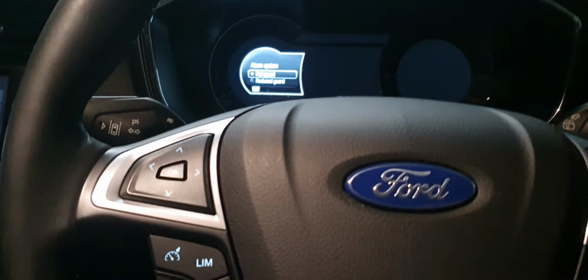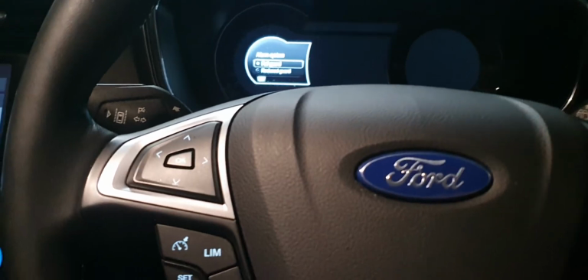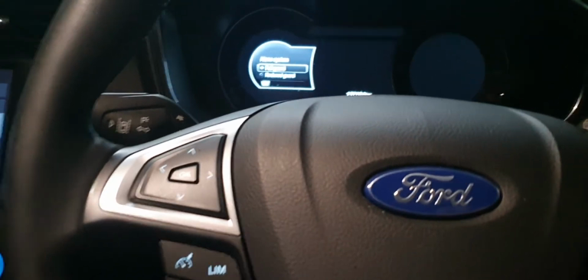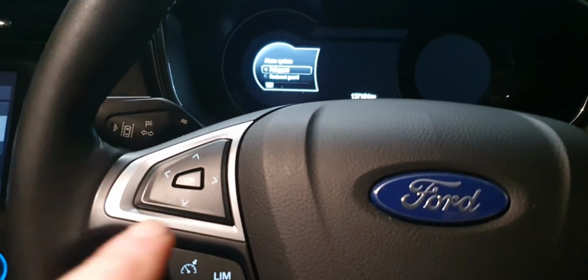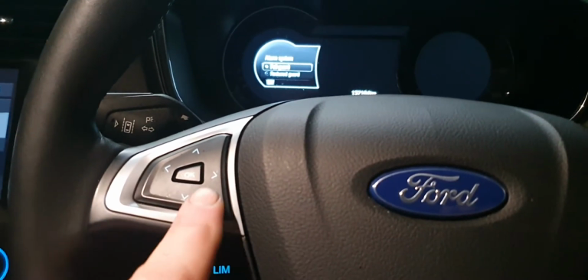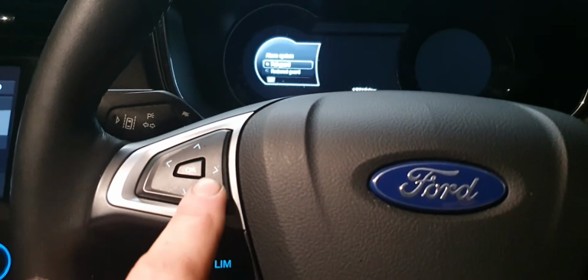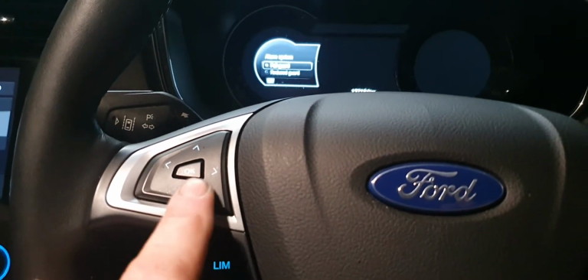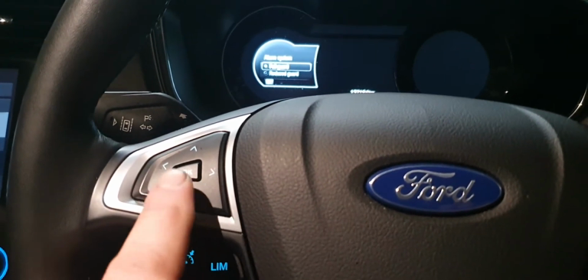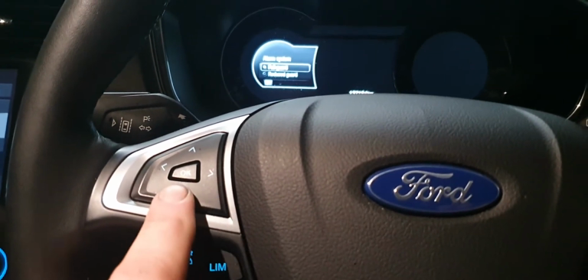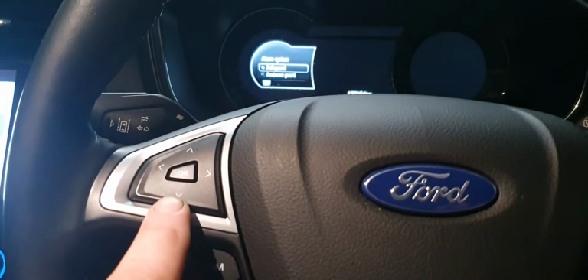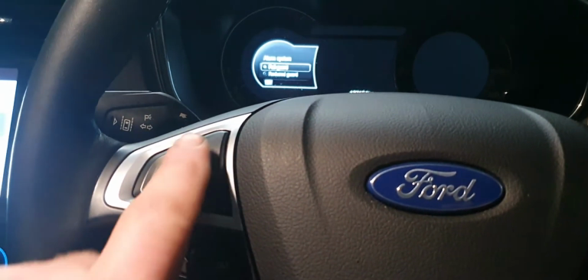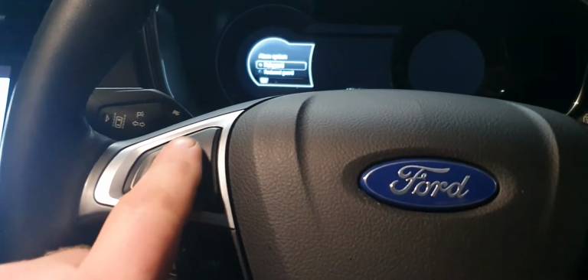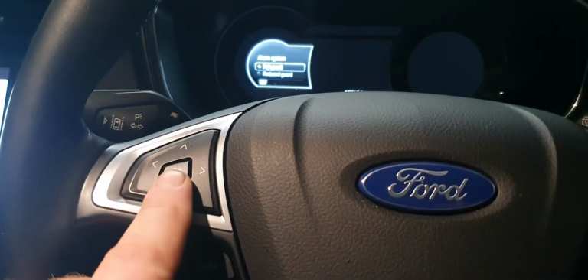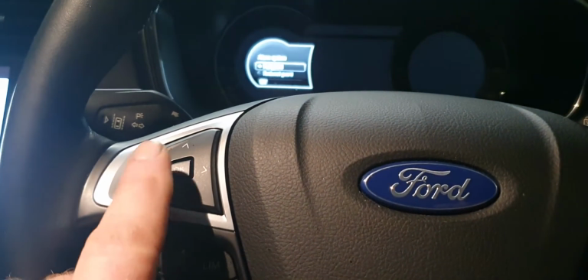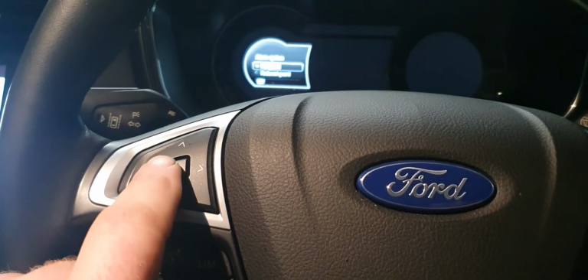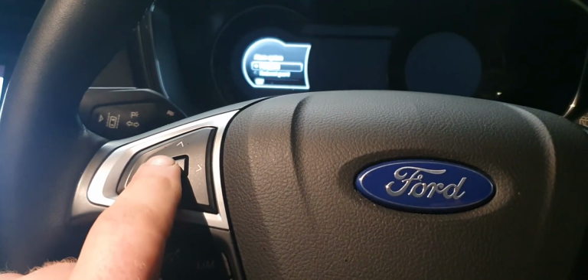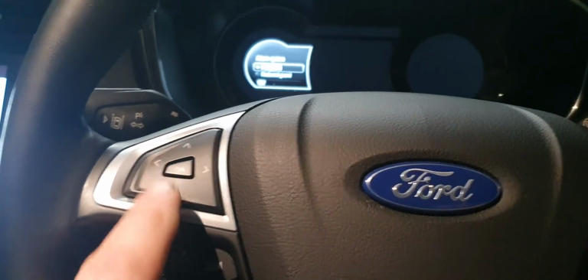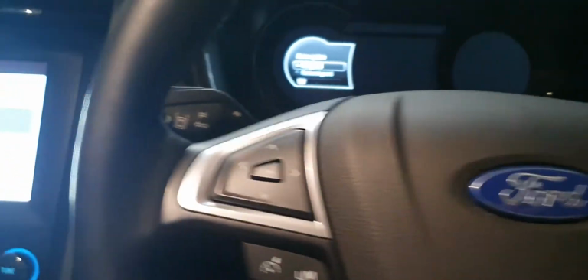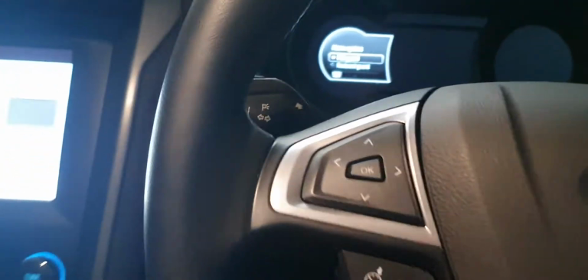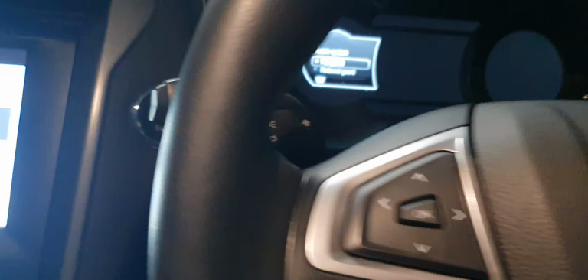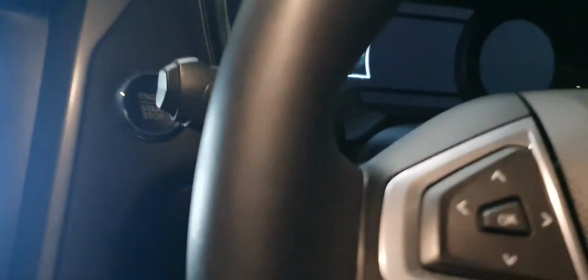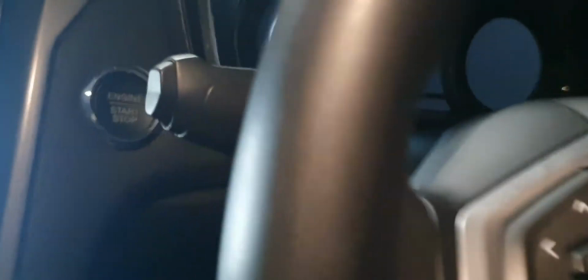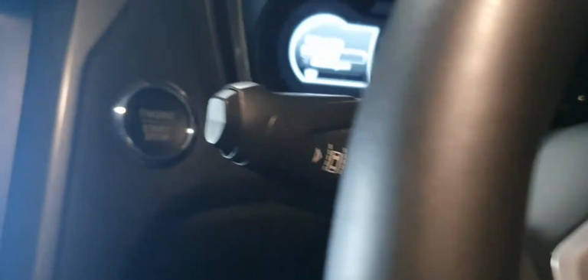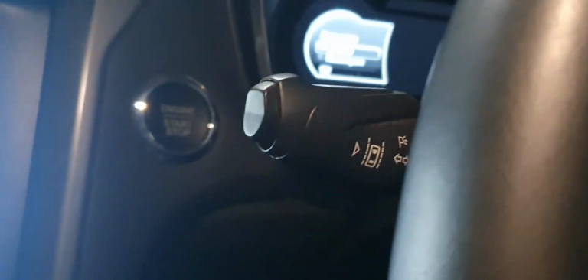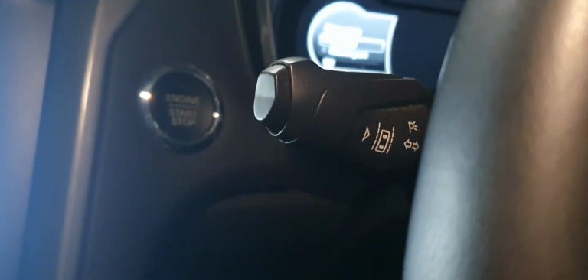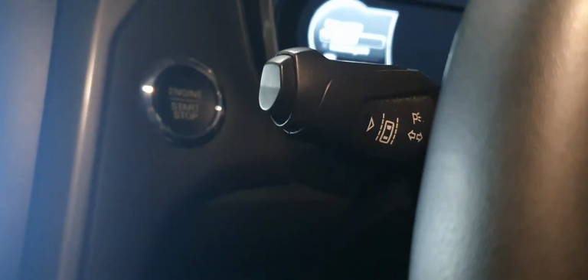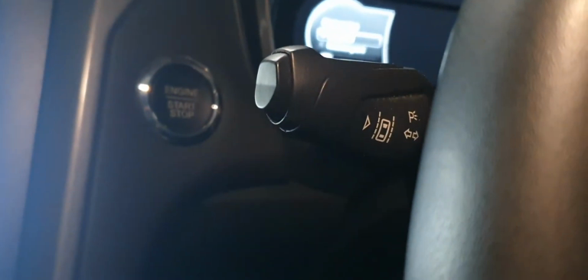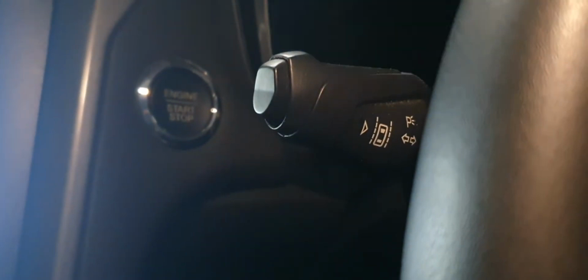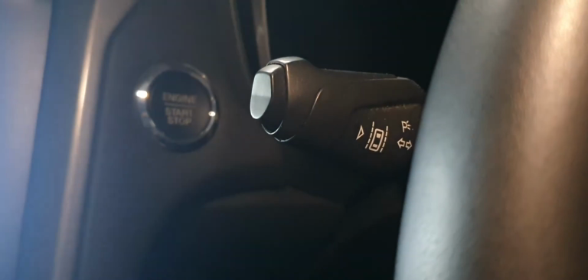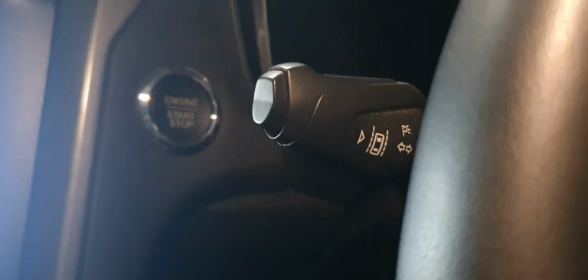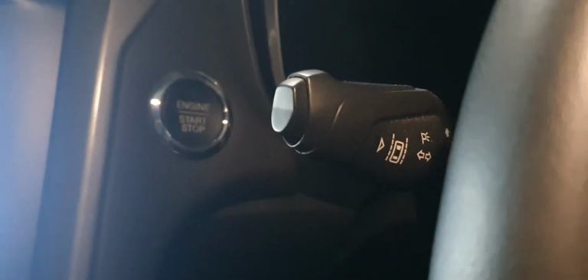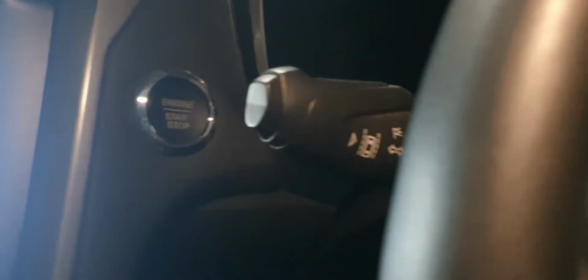You're going to be using the buttons here on the left-hand side of the steering wheel — the arrows and the OK button — and you're also going to be using the start/stop button.